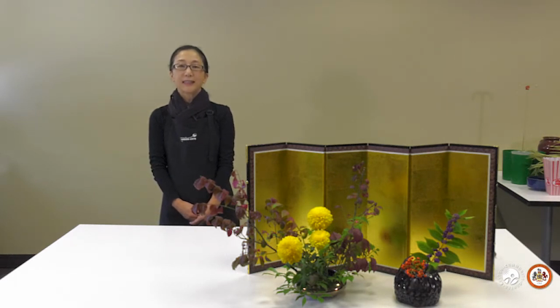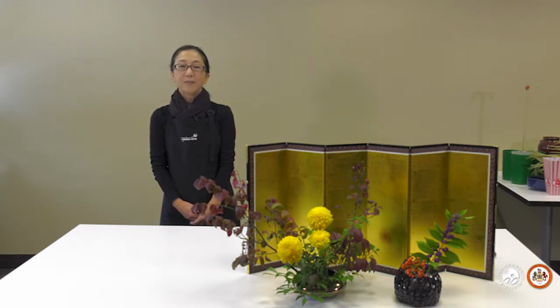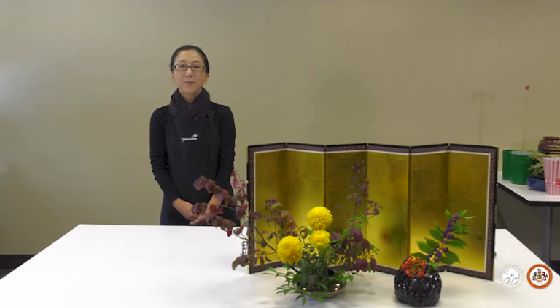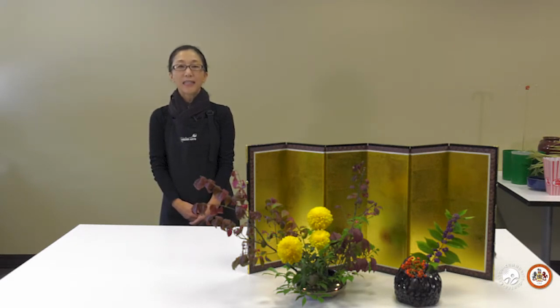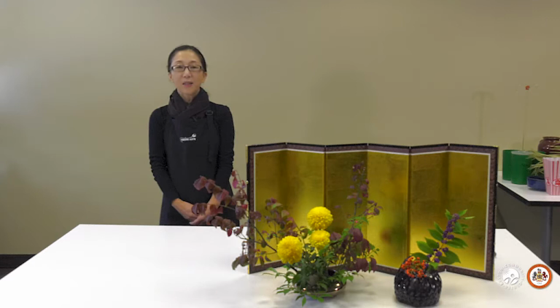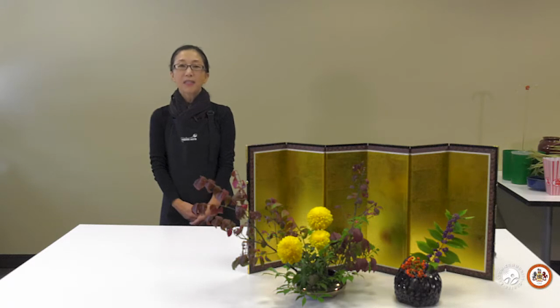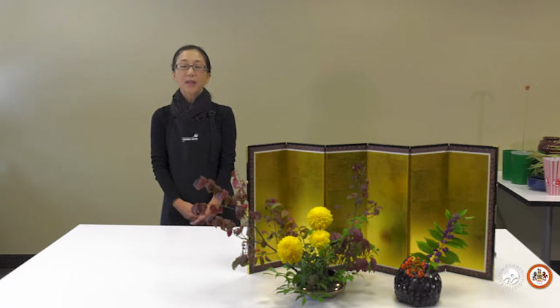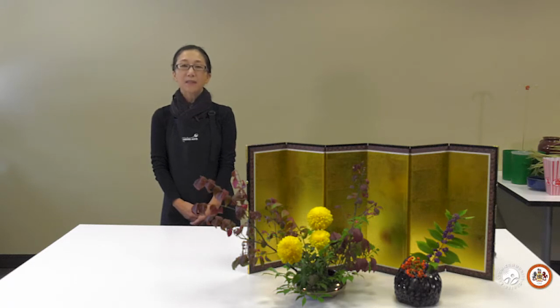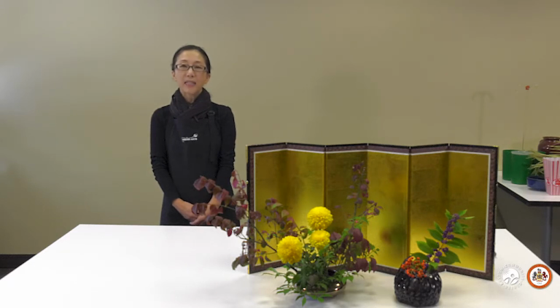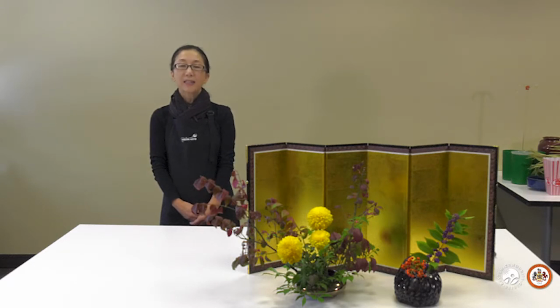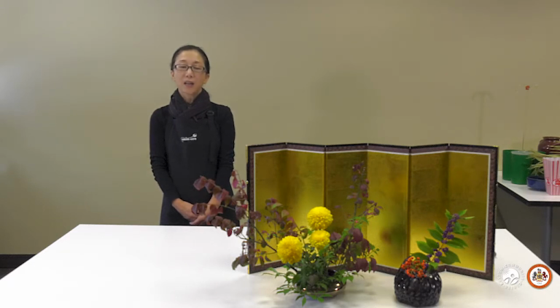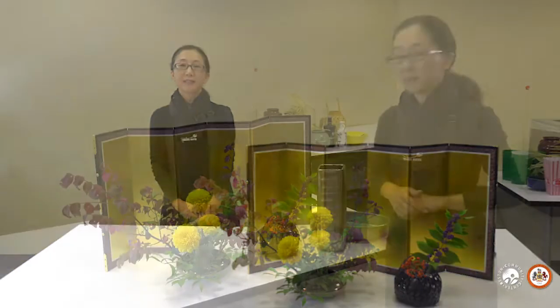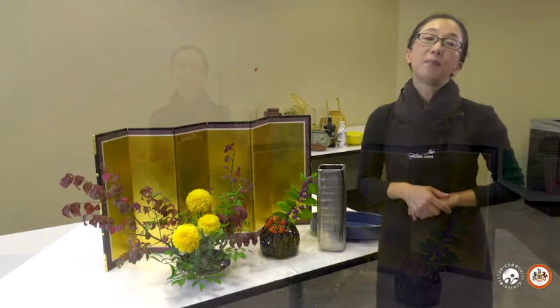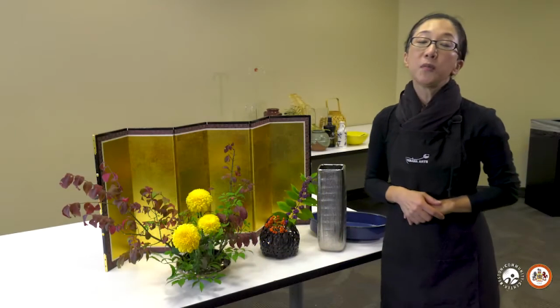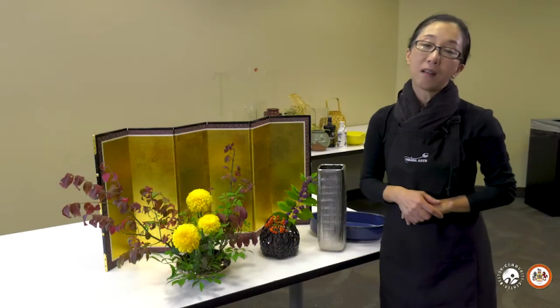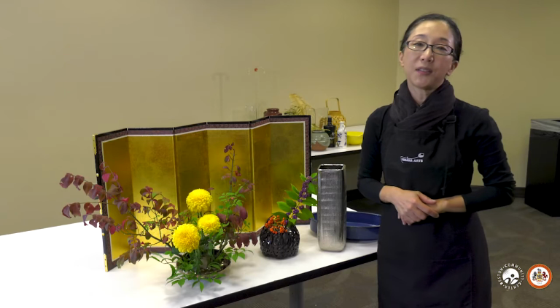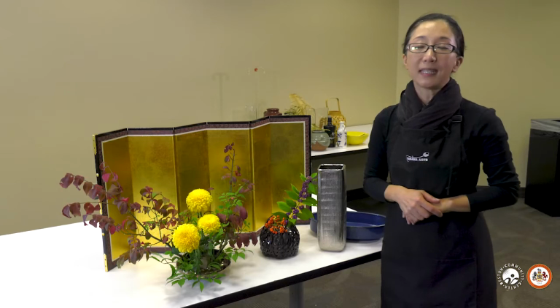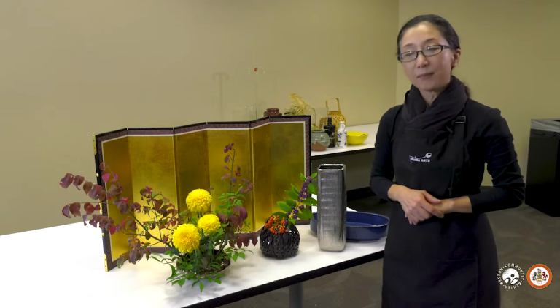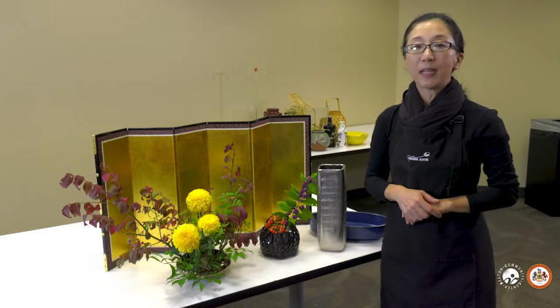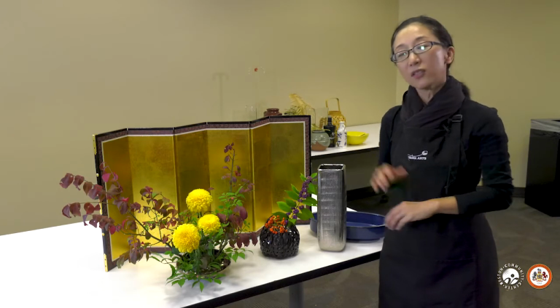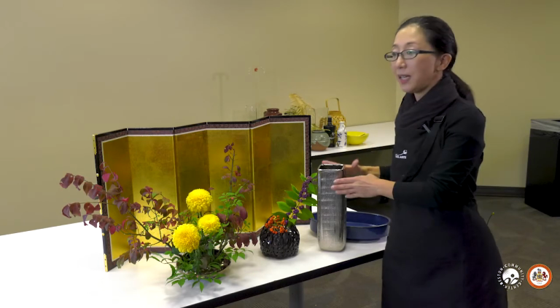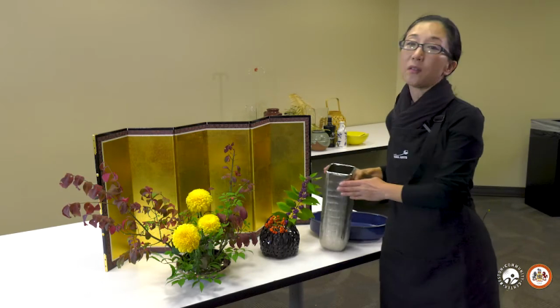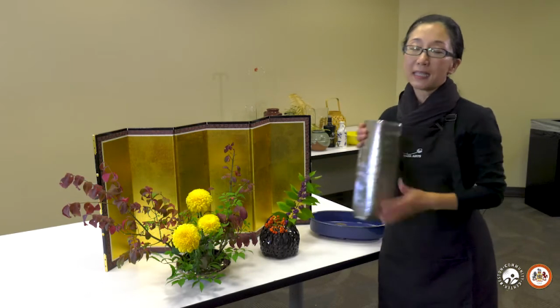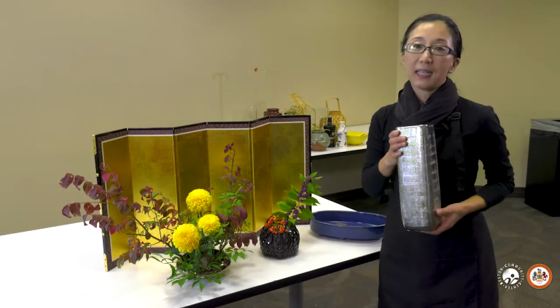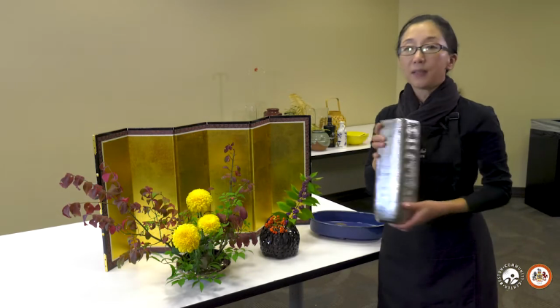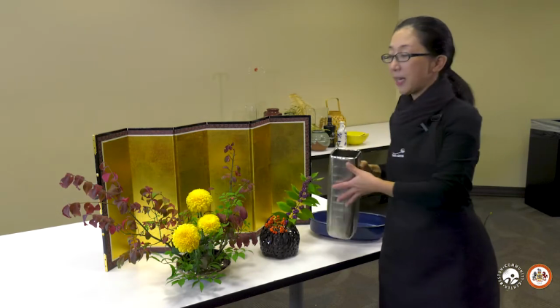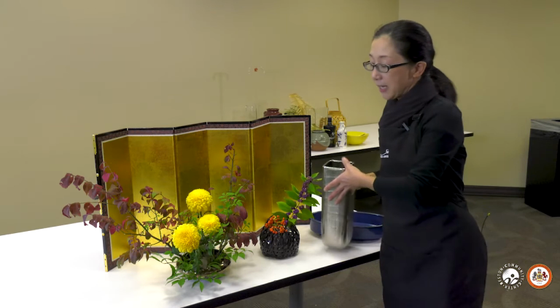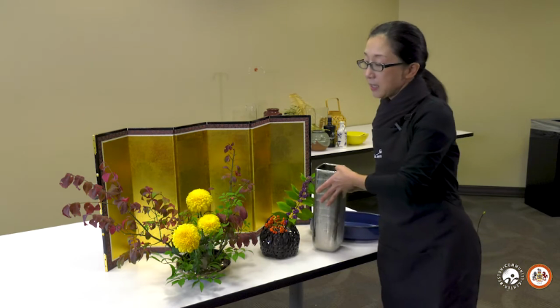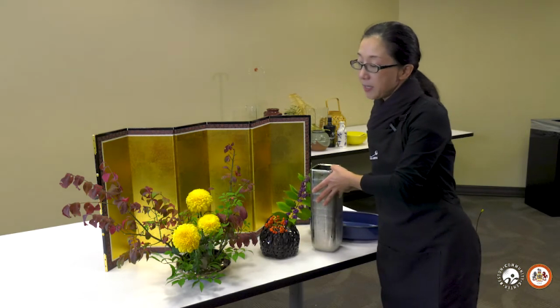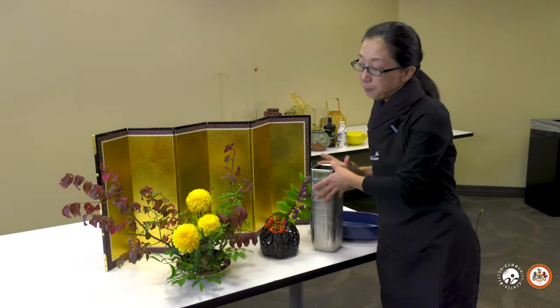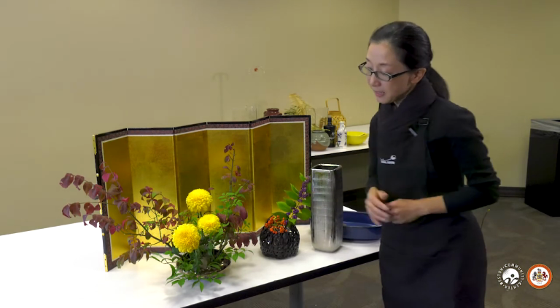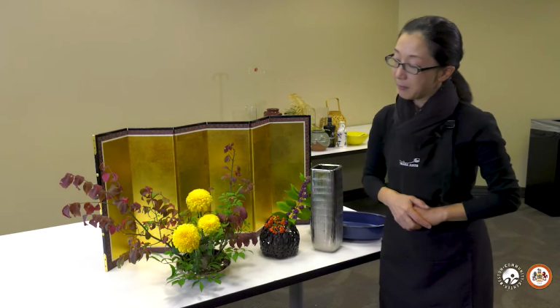For more detail, please go to RestonCommunityCenter.com. Before moving on to today's lesson of how to make fixtures in the tall base, I would like to explain some of the basics of Ikebana.